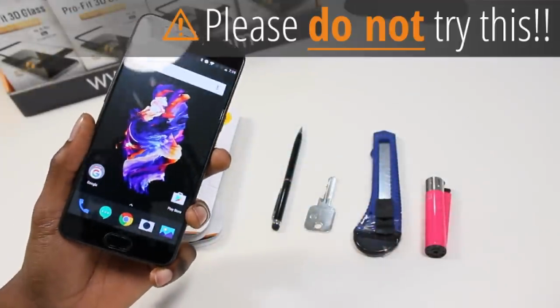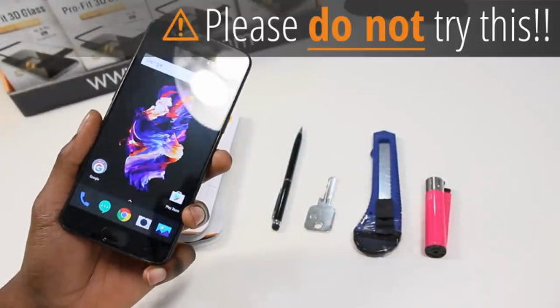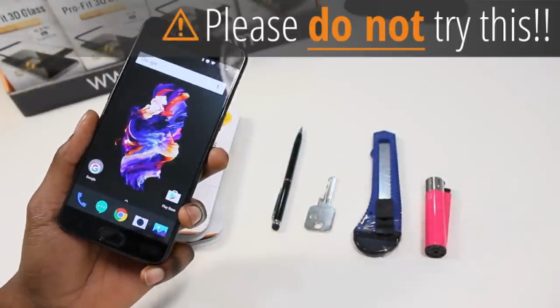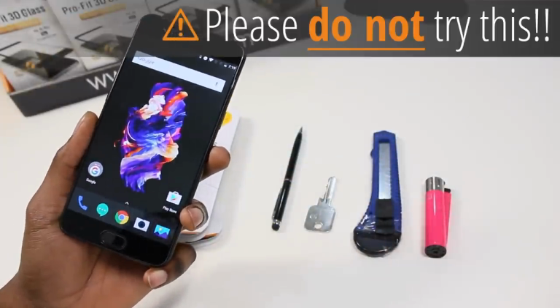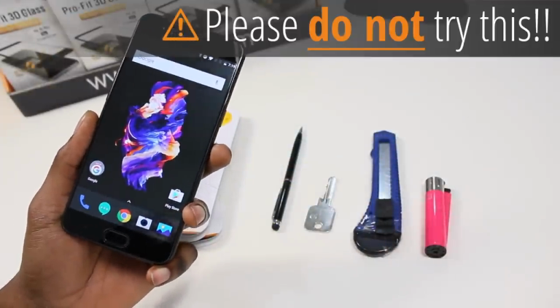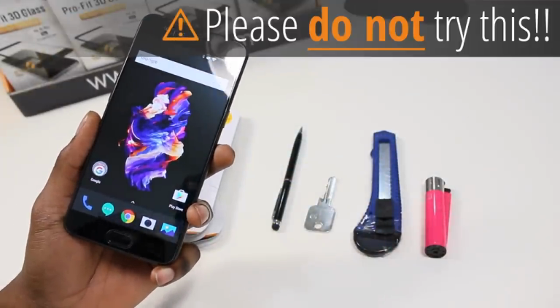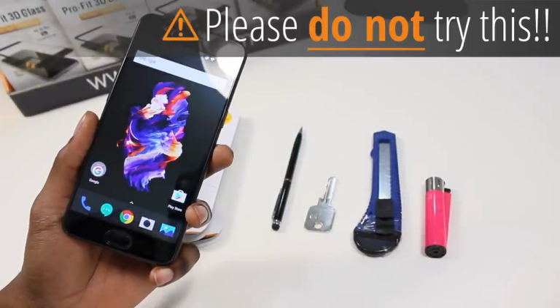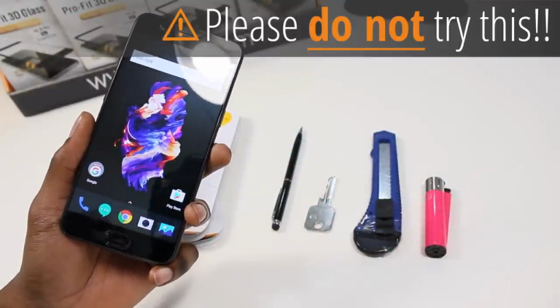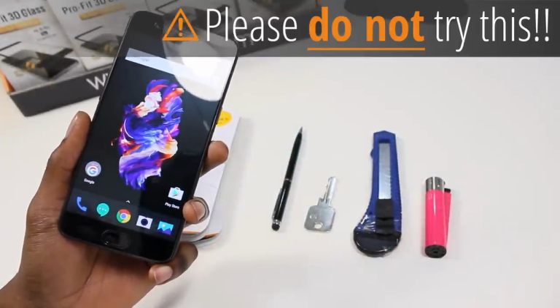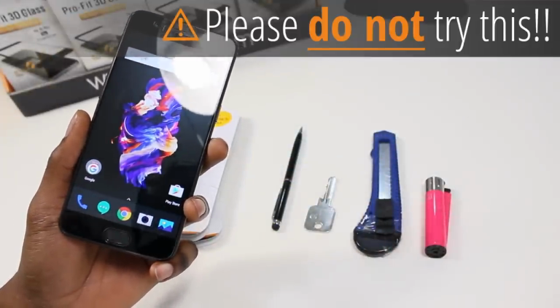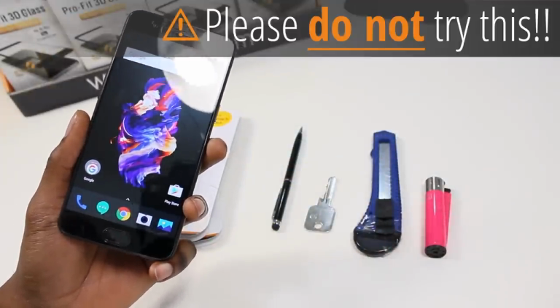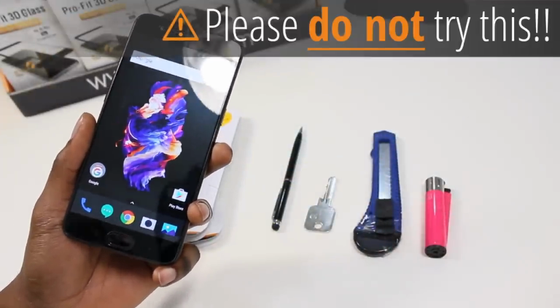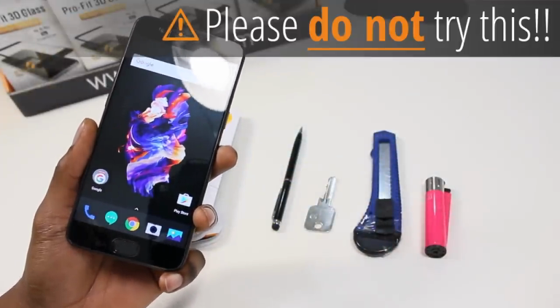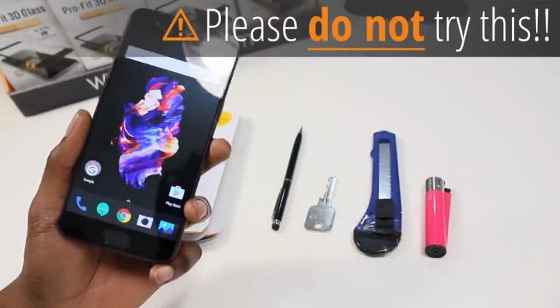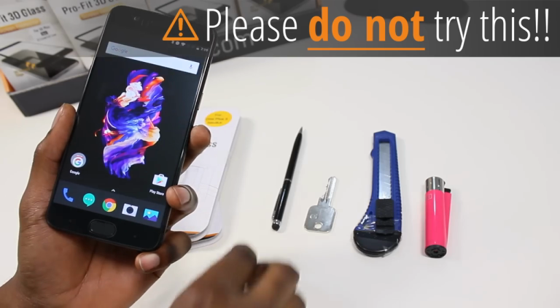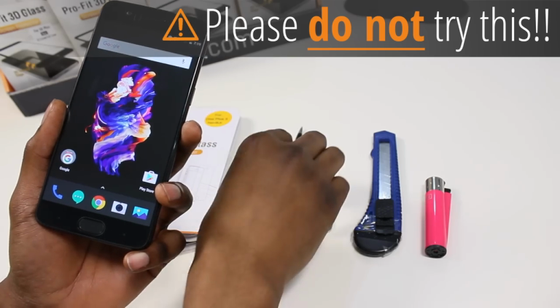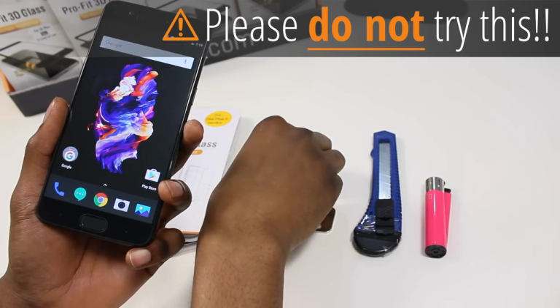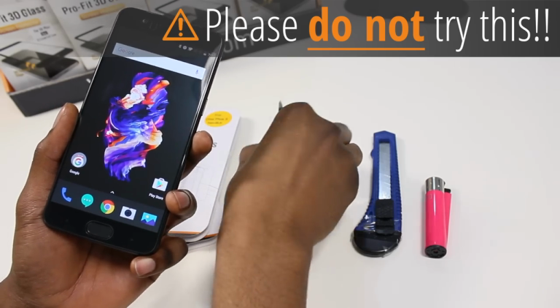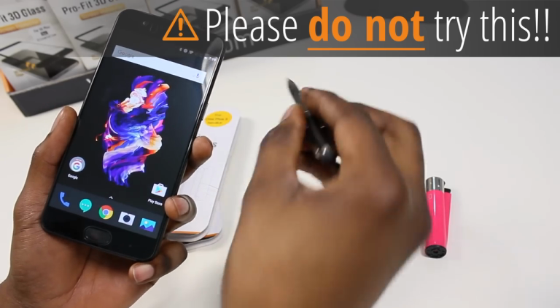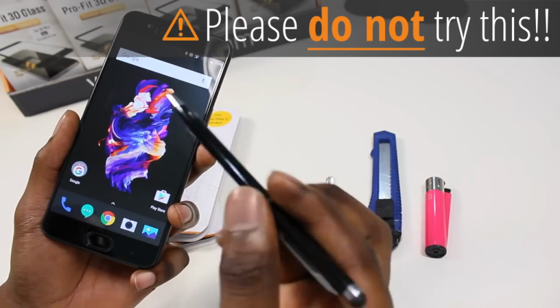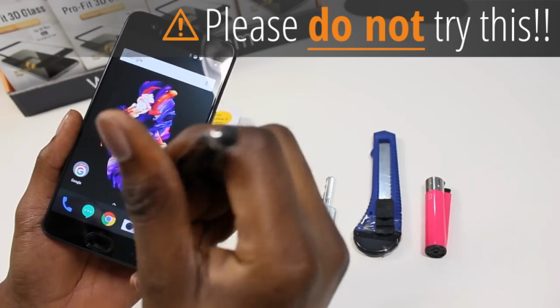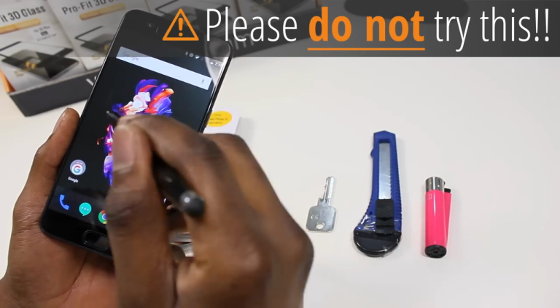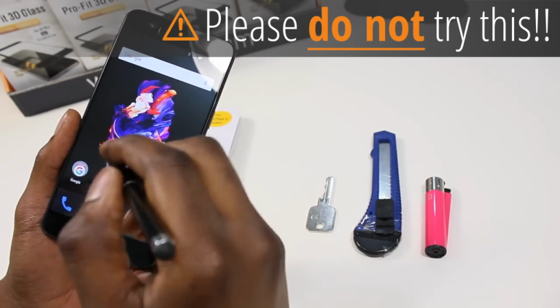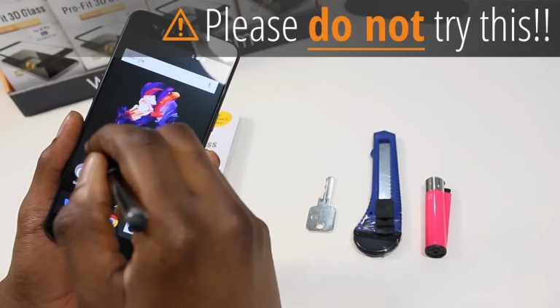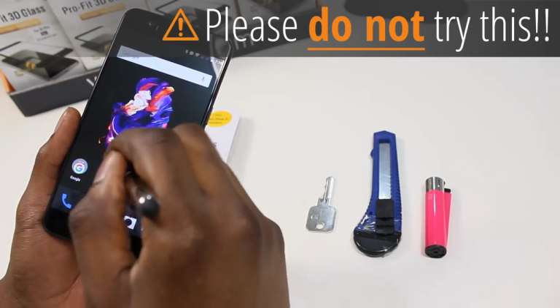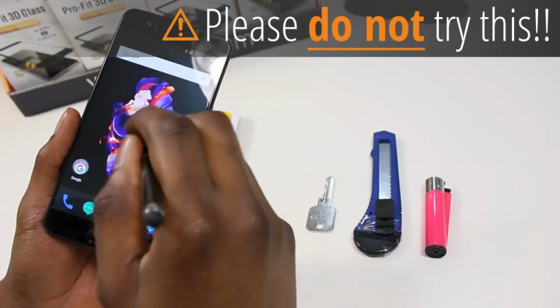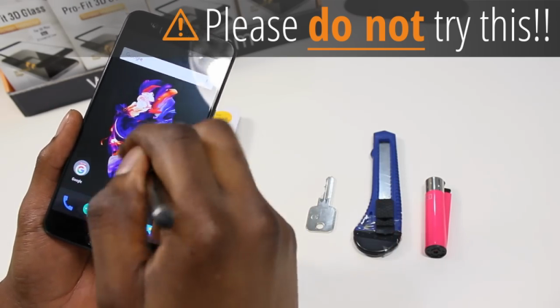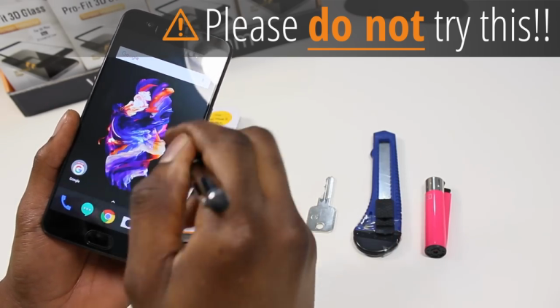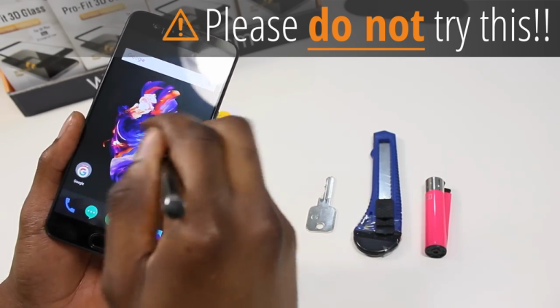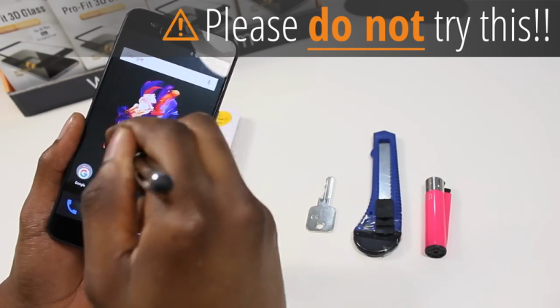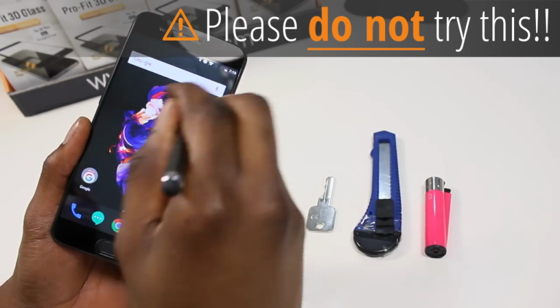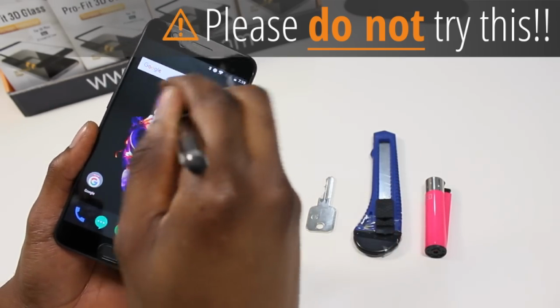One thing we pride ourselves on is the ability of our screen protectors to take a punishment, so let's test the screen protector and see what it can handle. I do have to preface this — this is a work device and I do not recommend you try this personally.